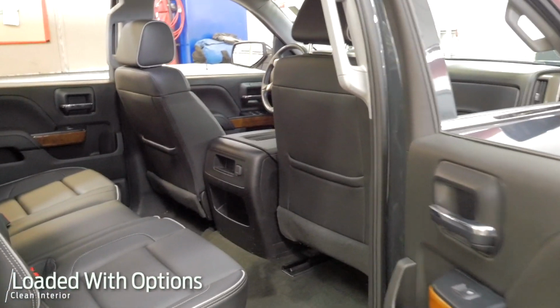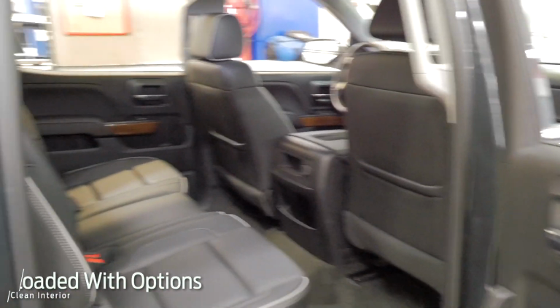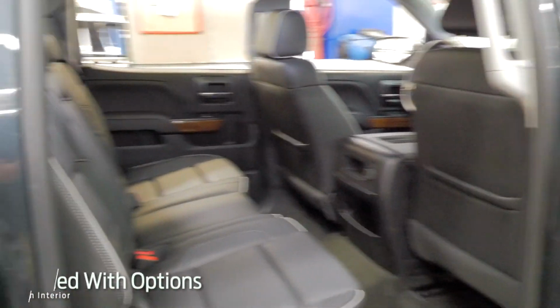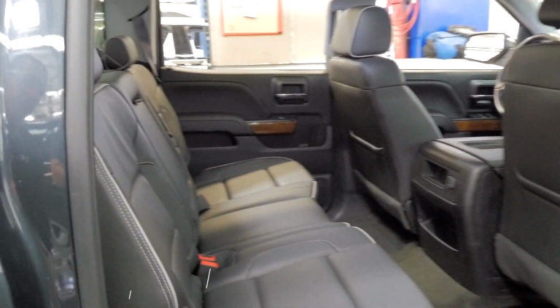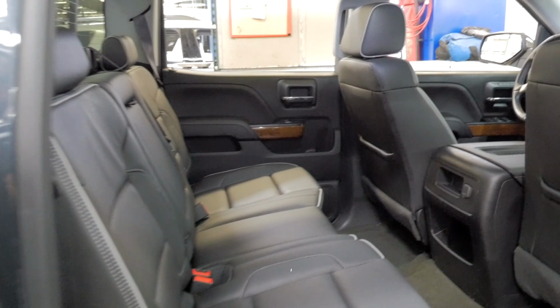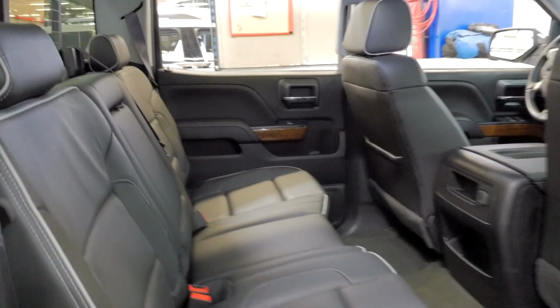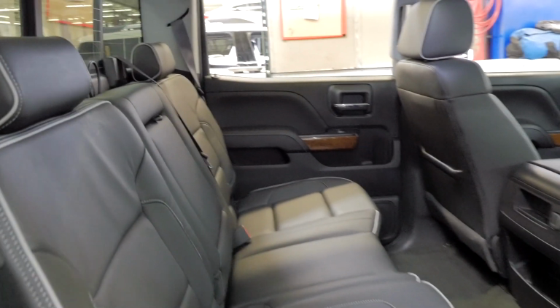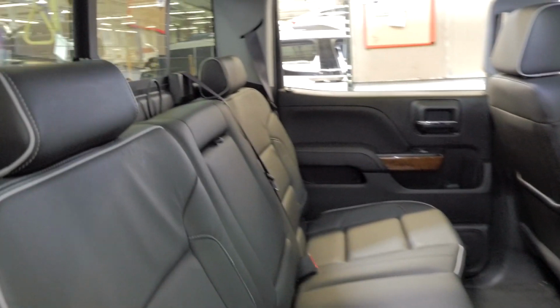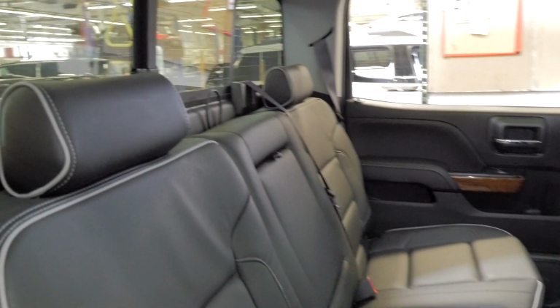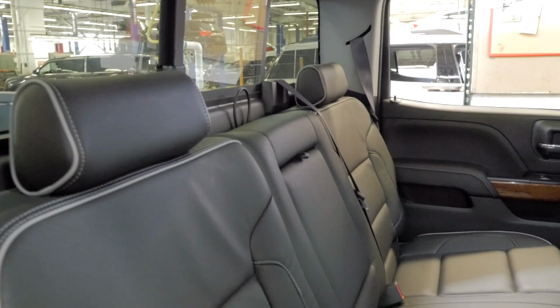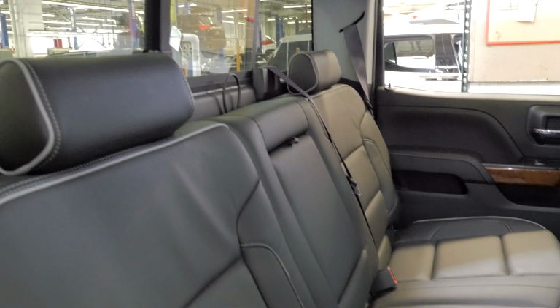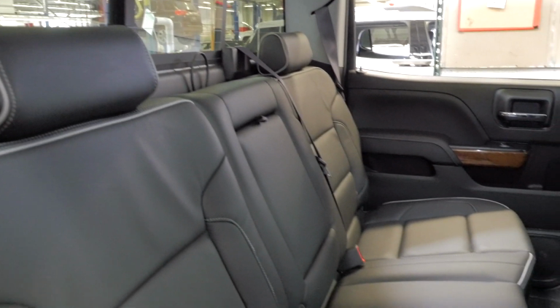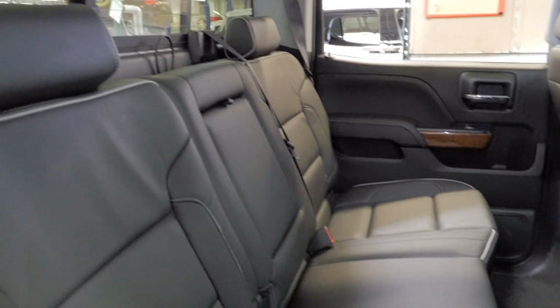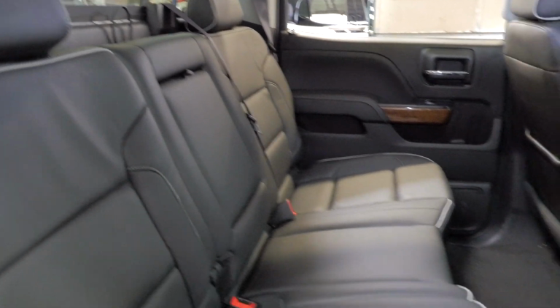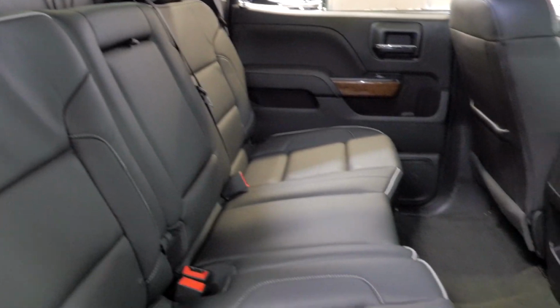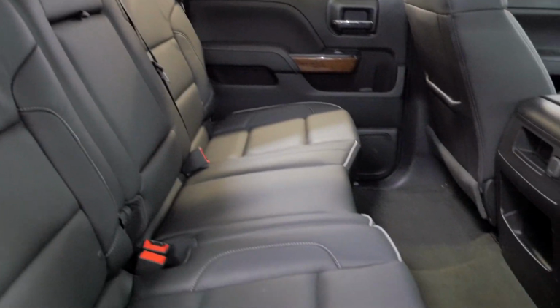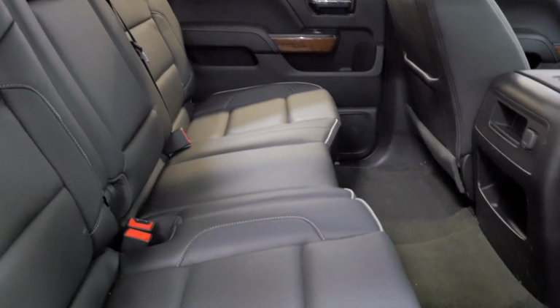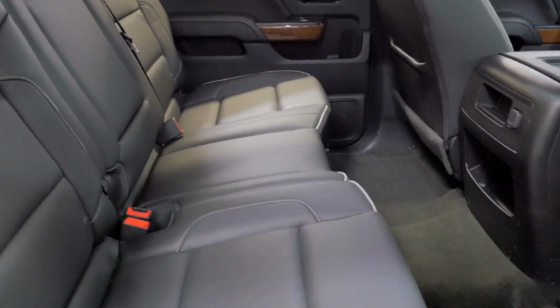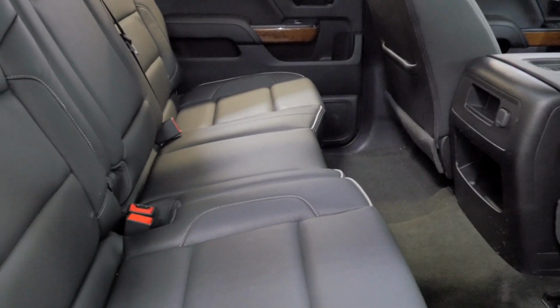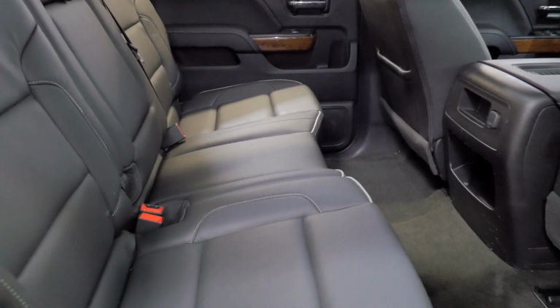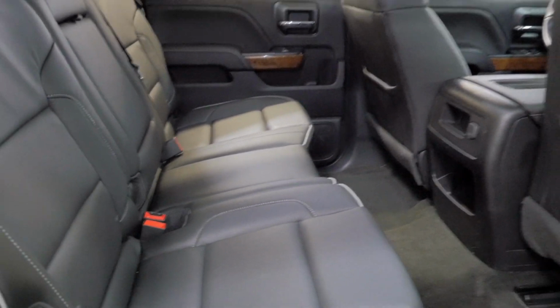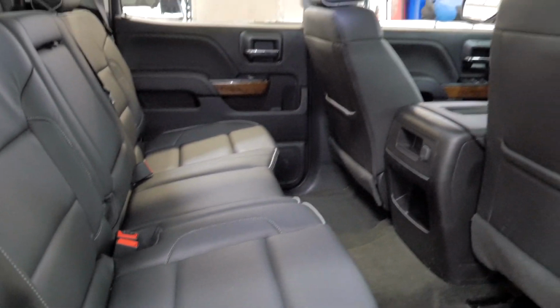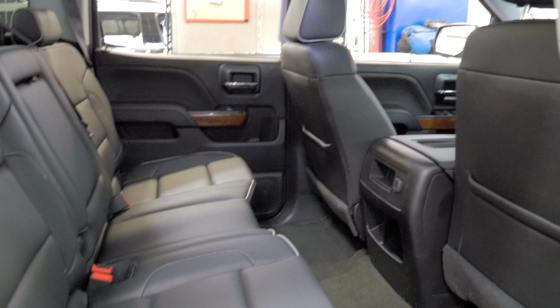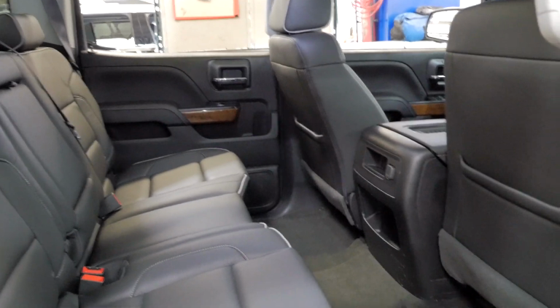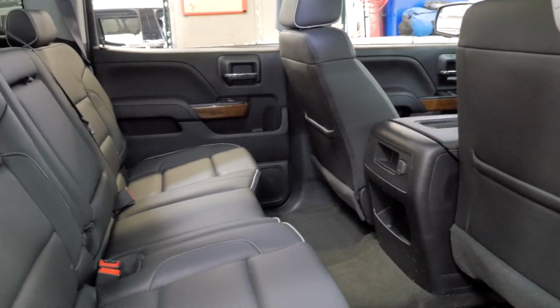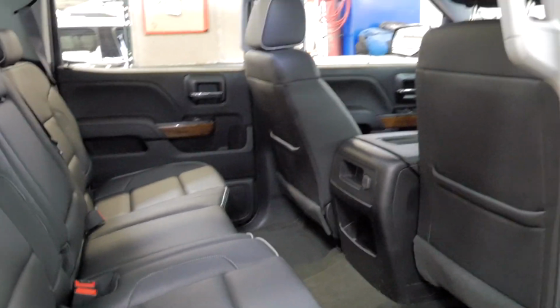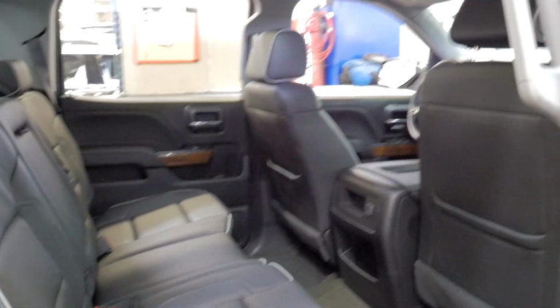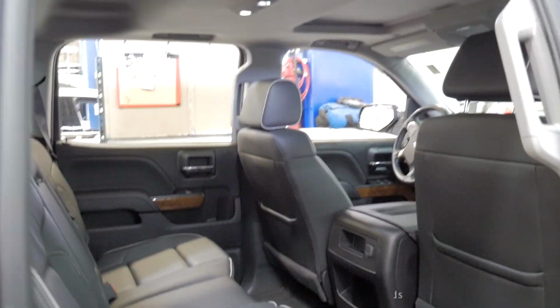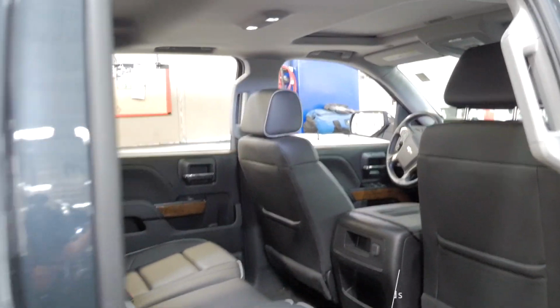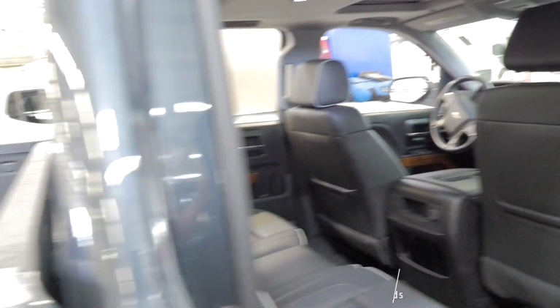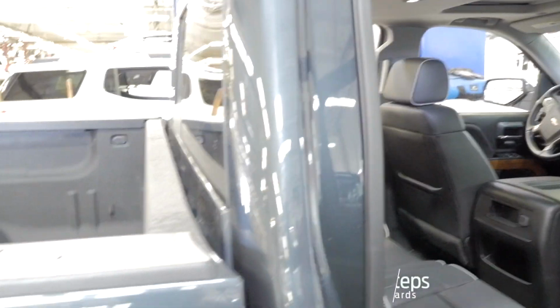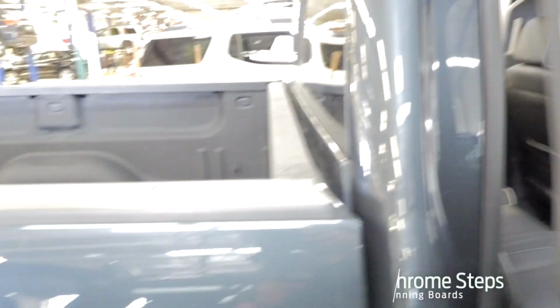Check out the back seats — doesn't even look like they've been really sat in at all. Nice piping around the exteriors as well. Six-inch chrome steps as well.